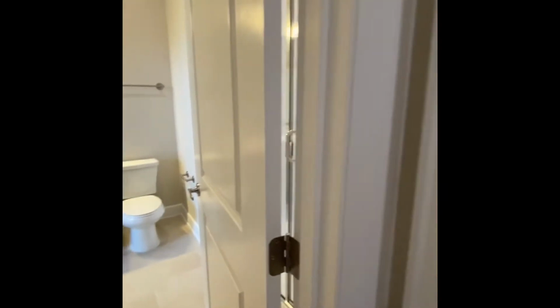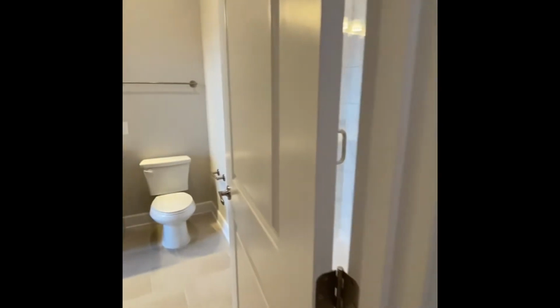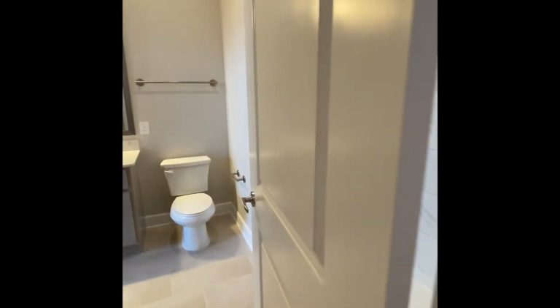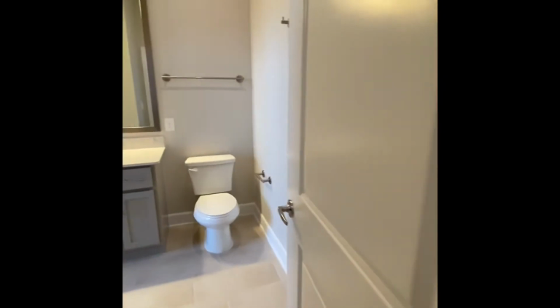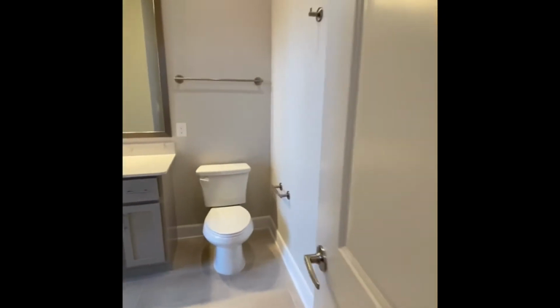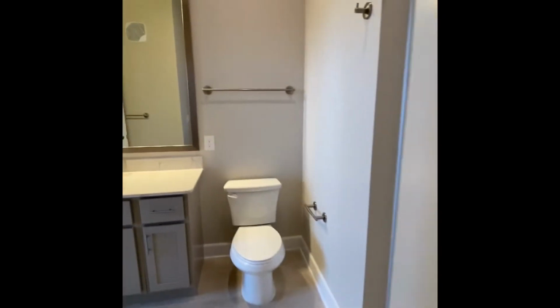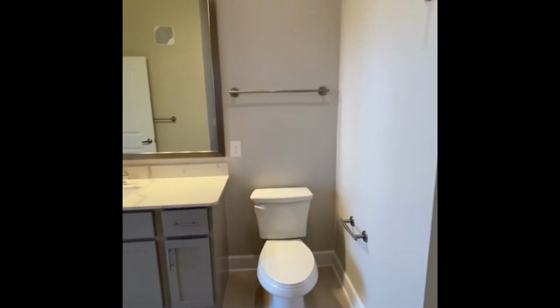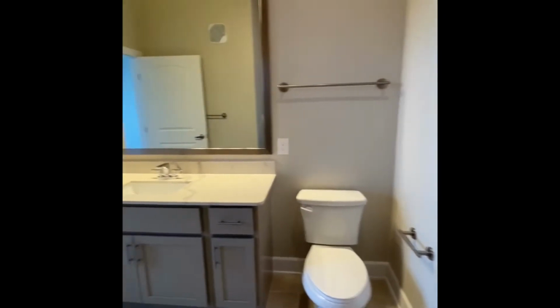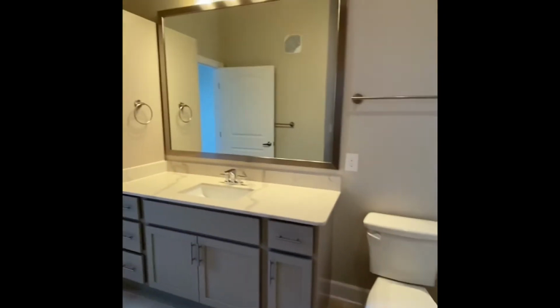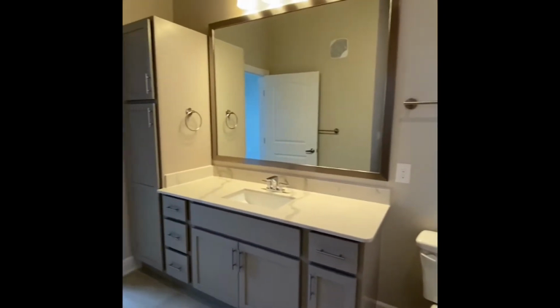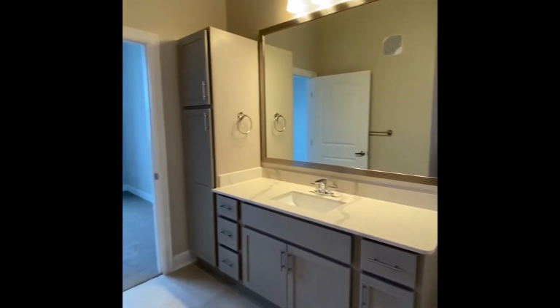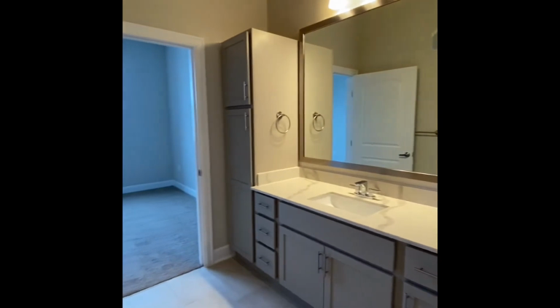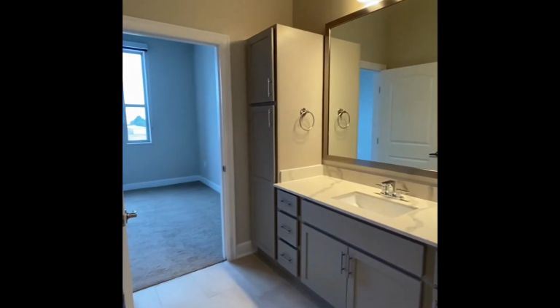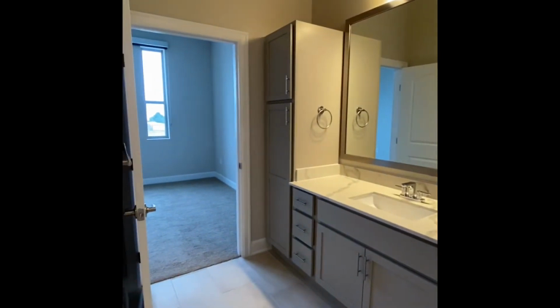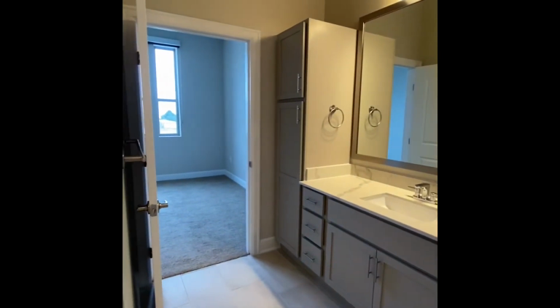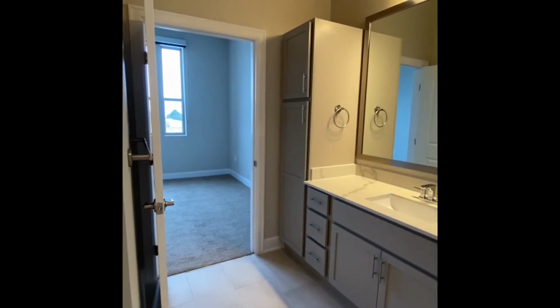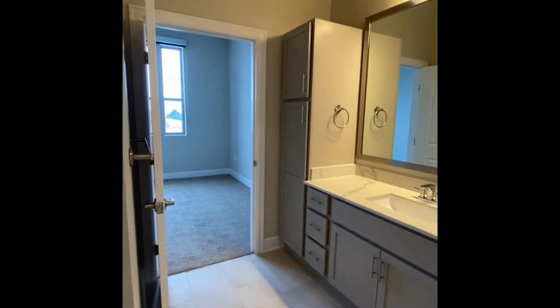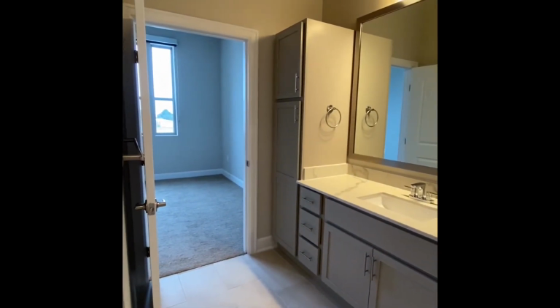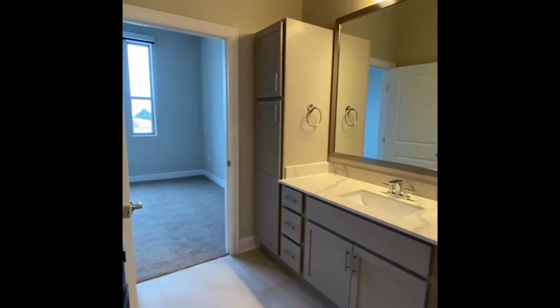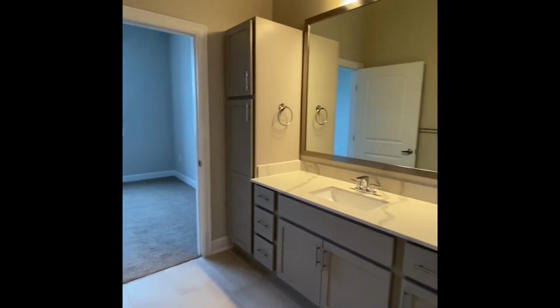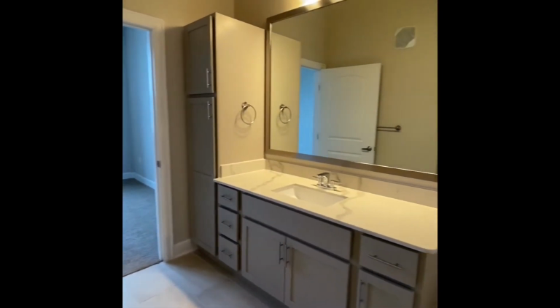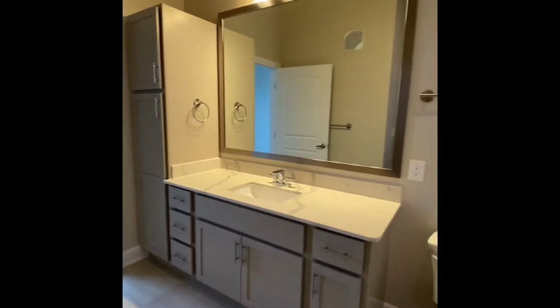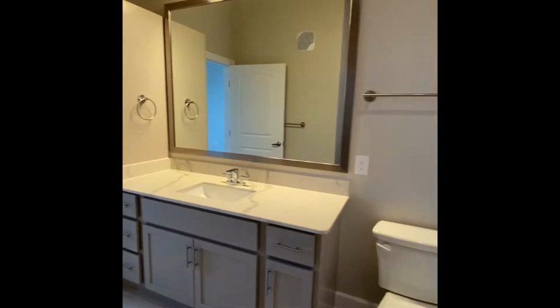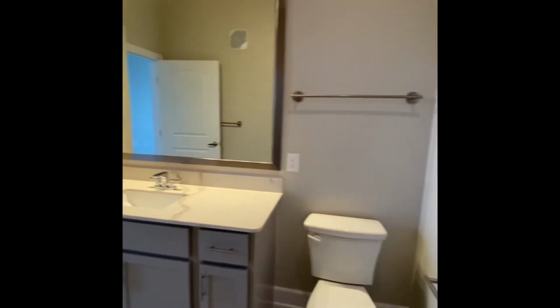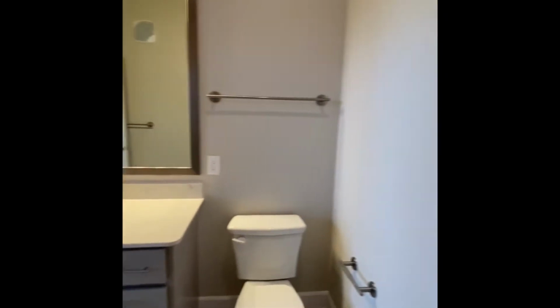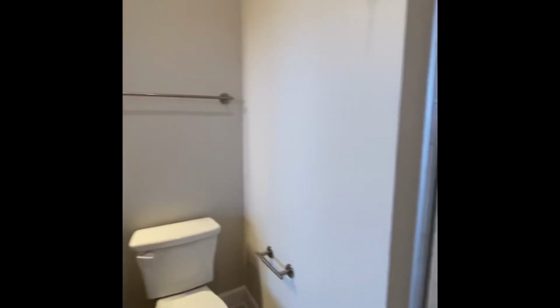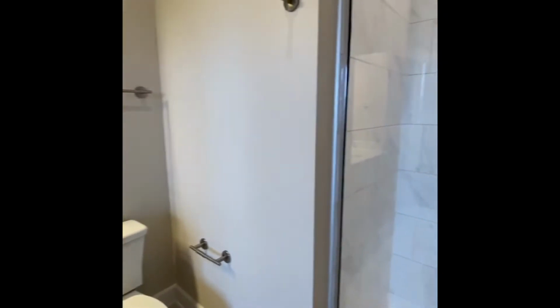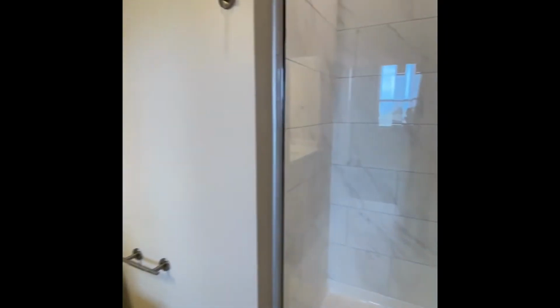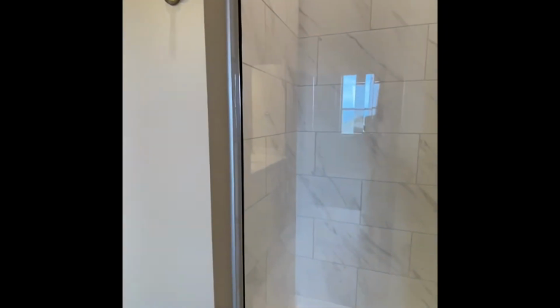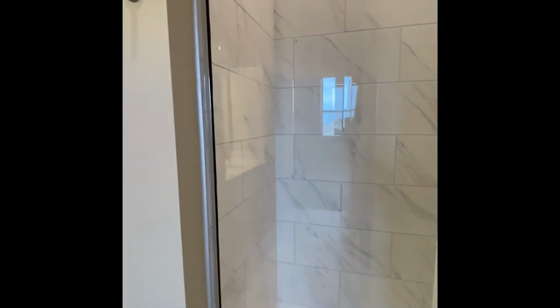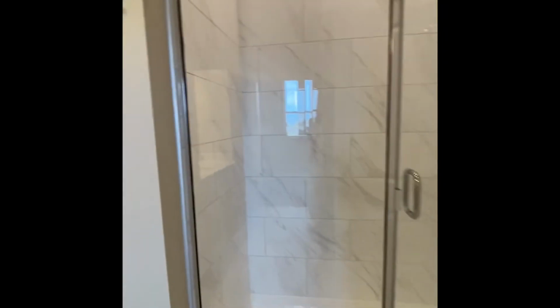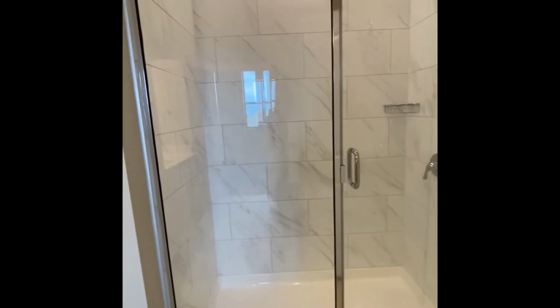We'll head into the guest bathroom here. You've got a lot of storage space with a linen closet, cabinets below the sink, and then a stand-up shower over here to the right.